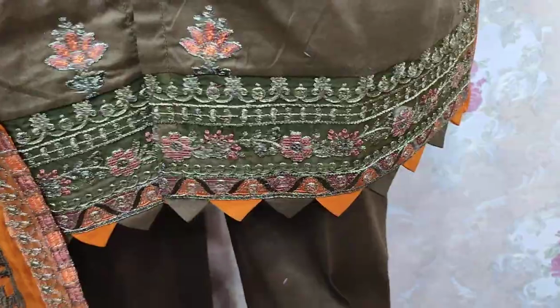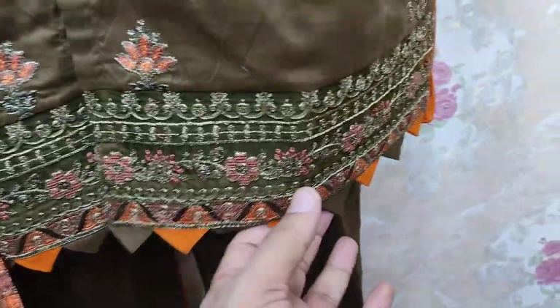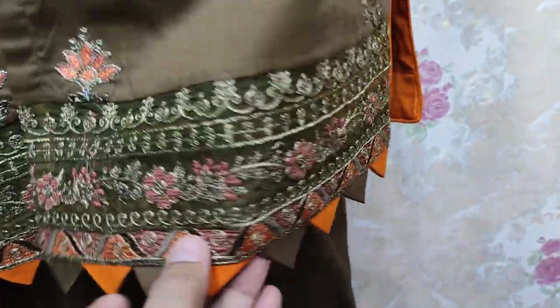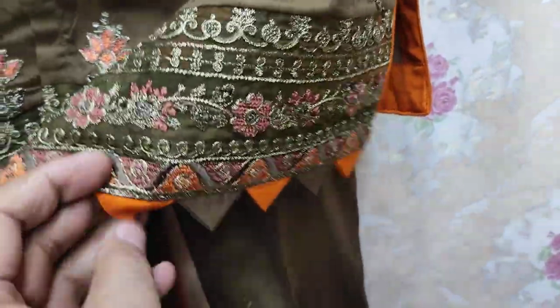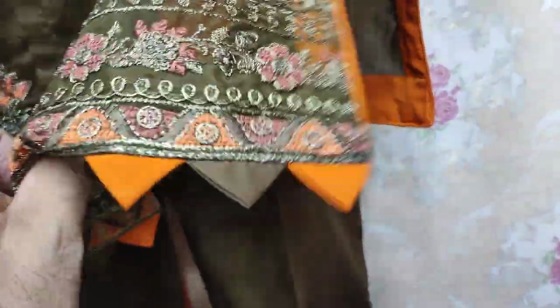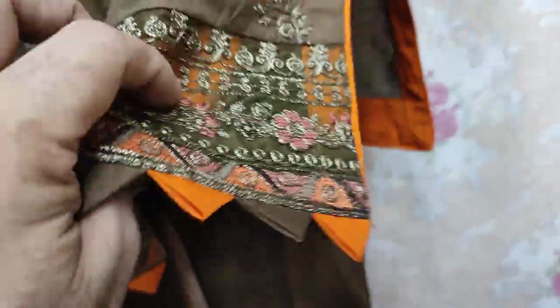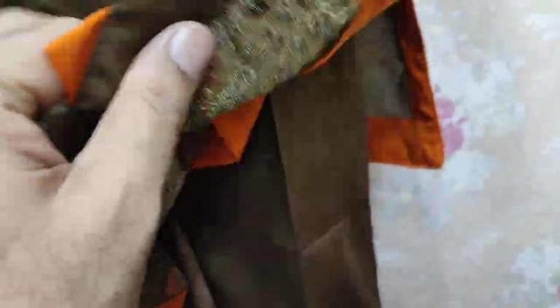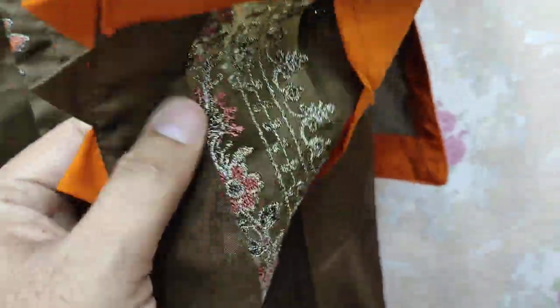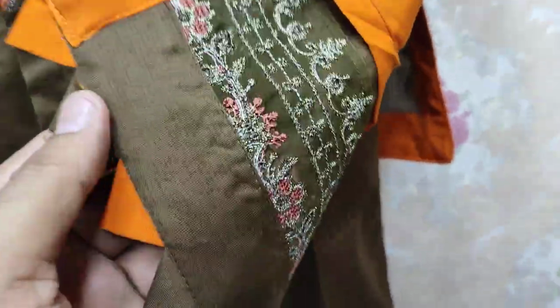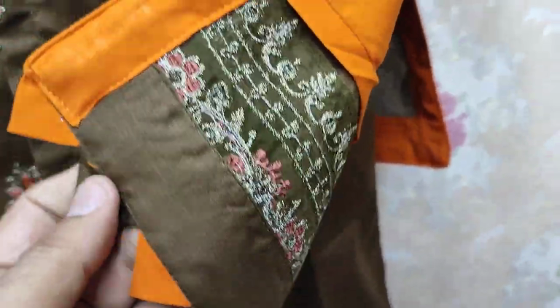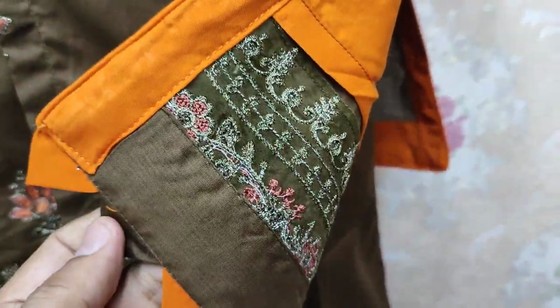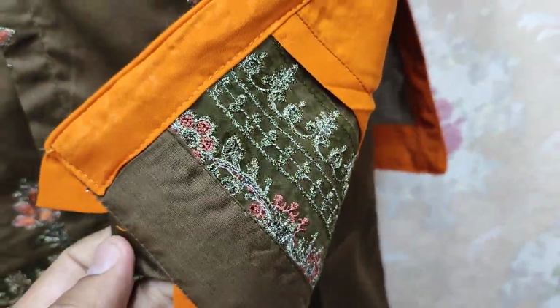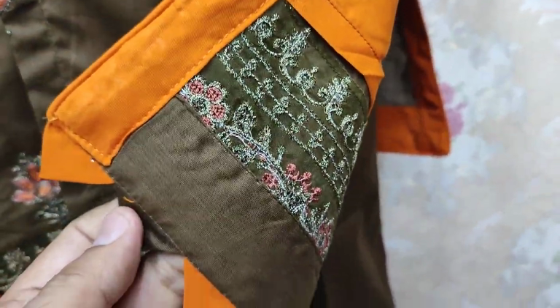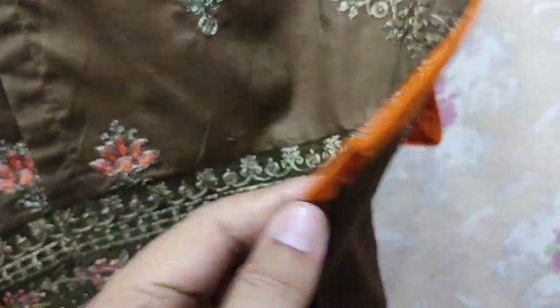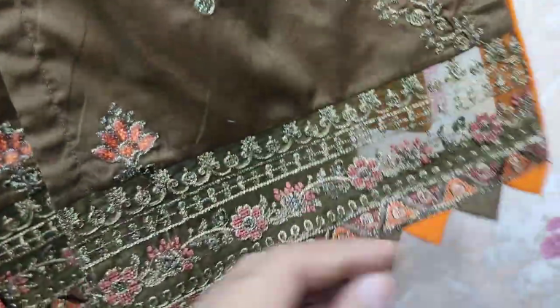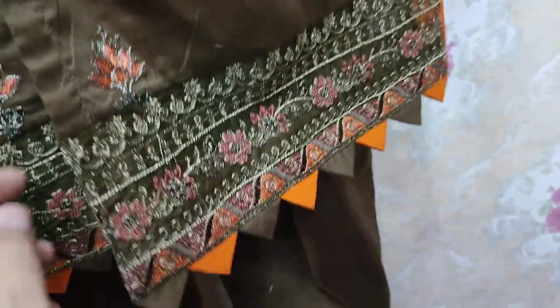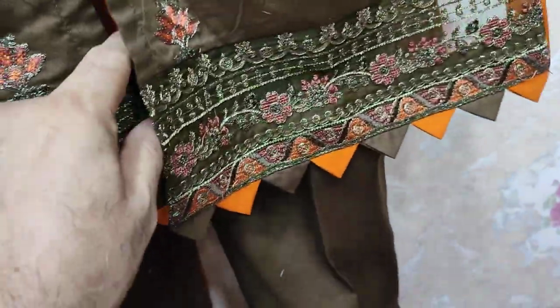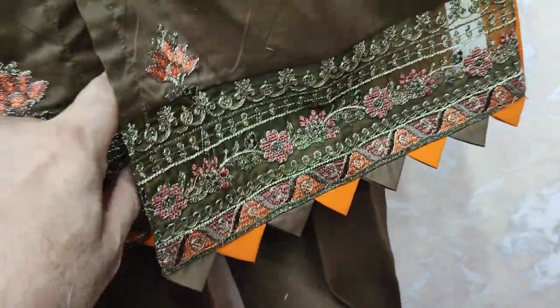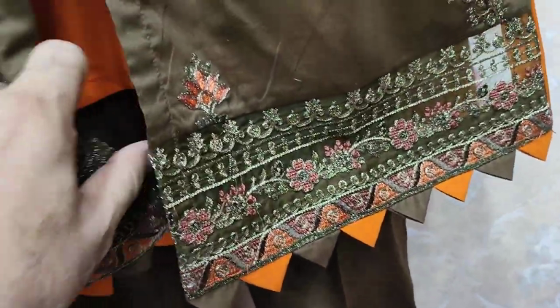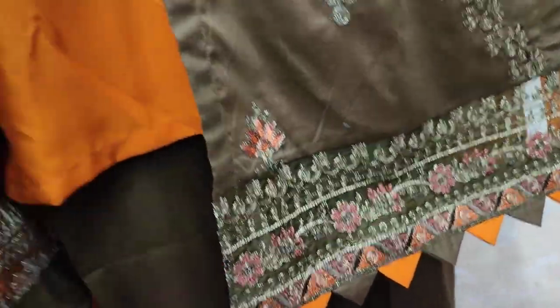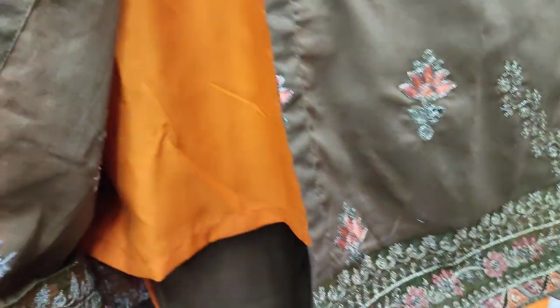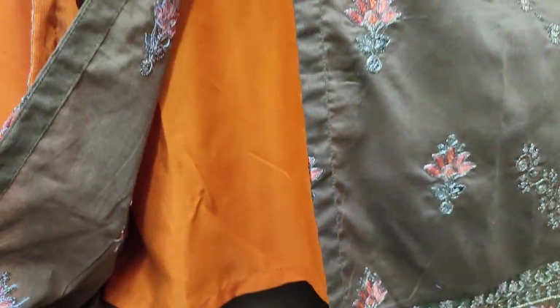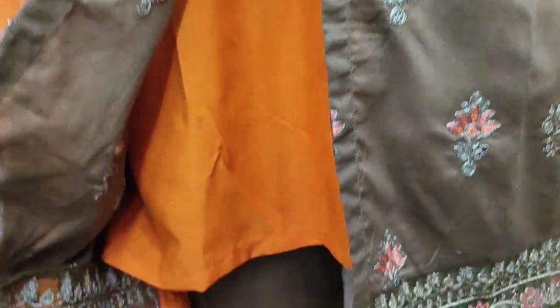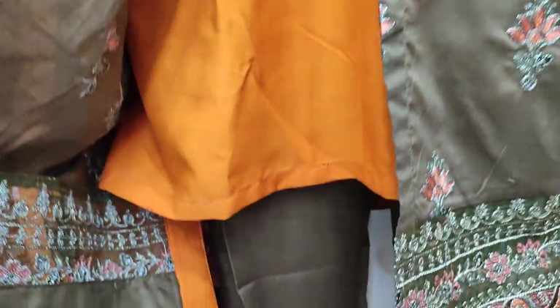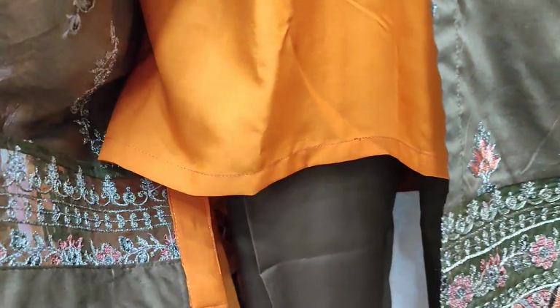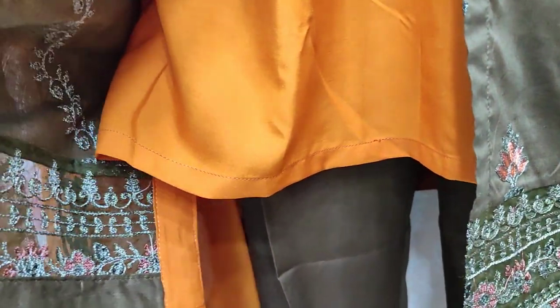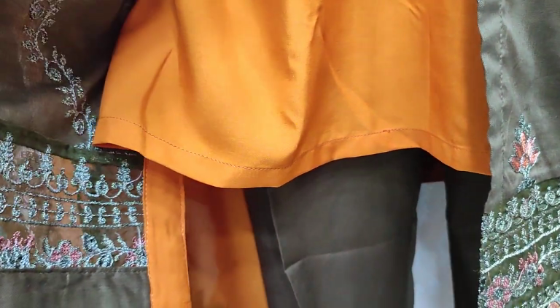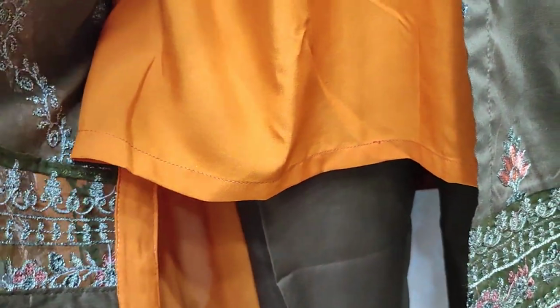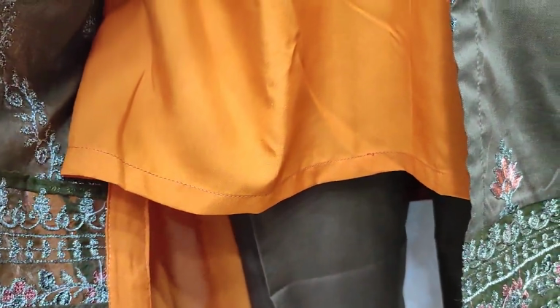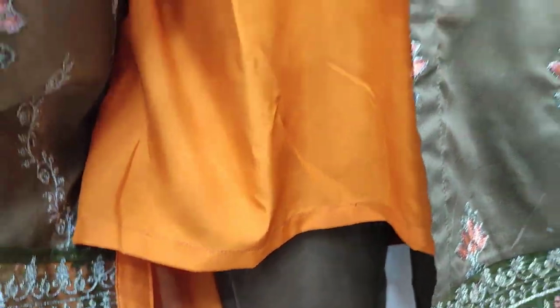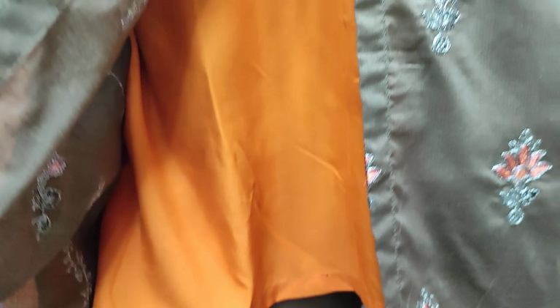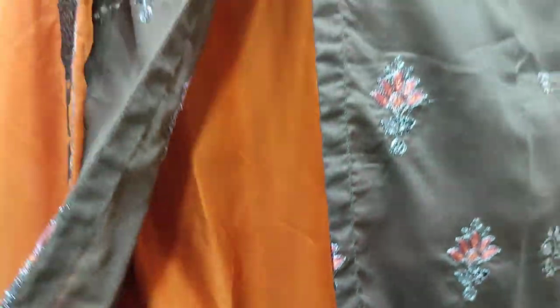This is the Stitching Style. This is completely different.